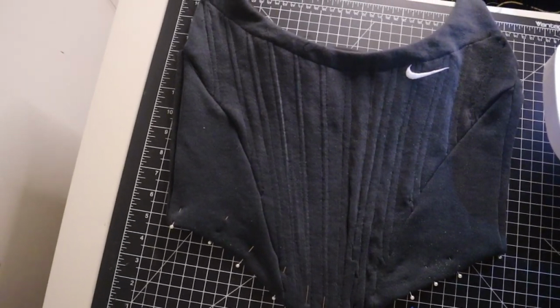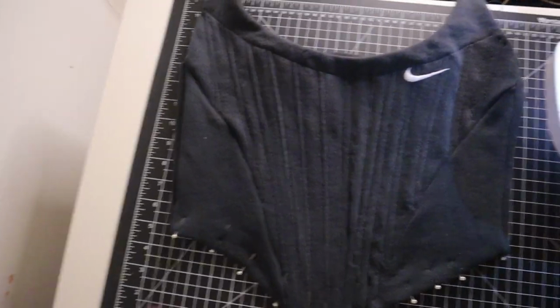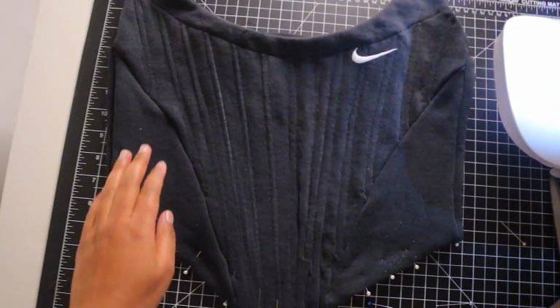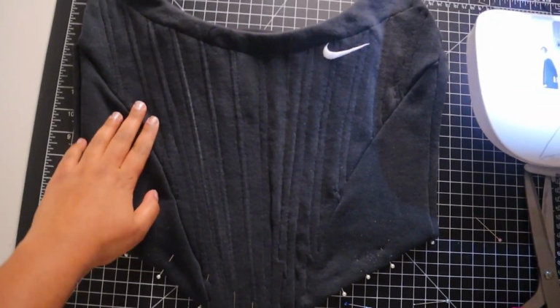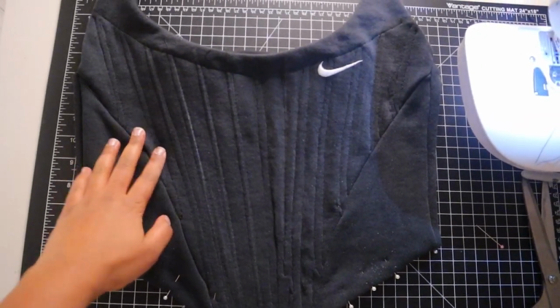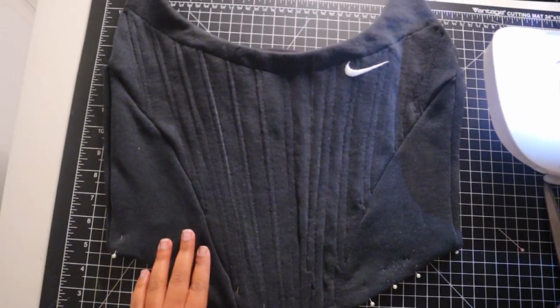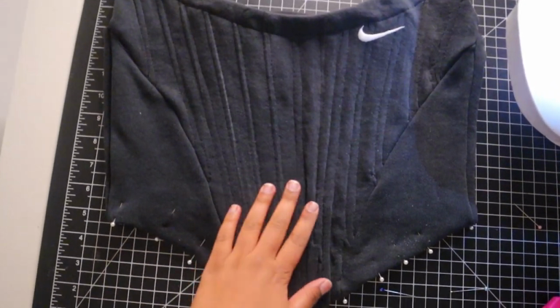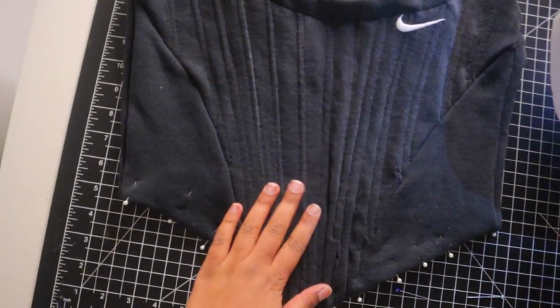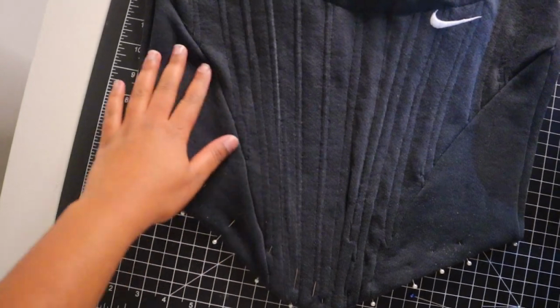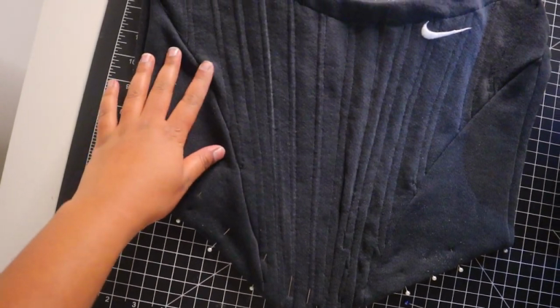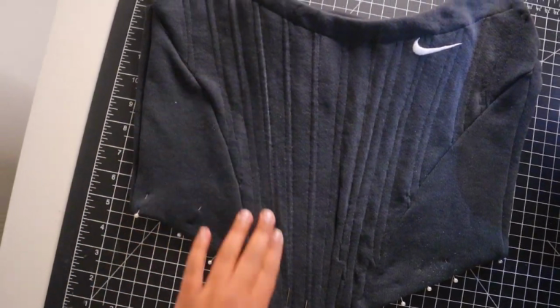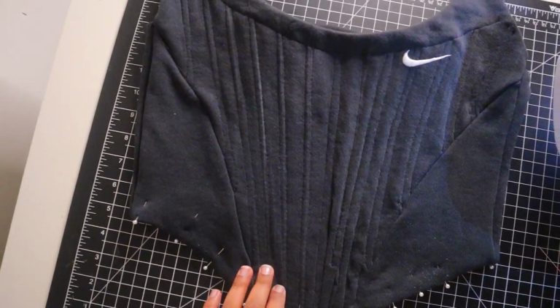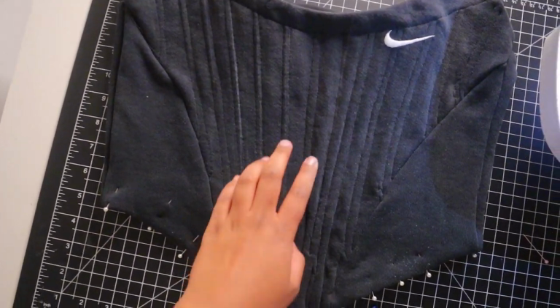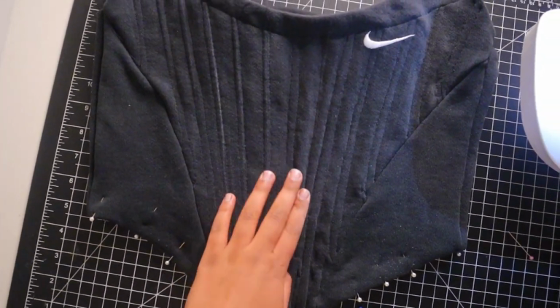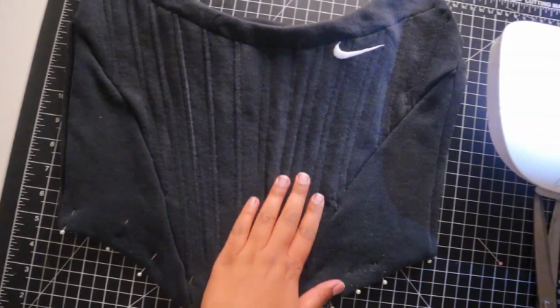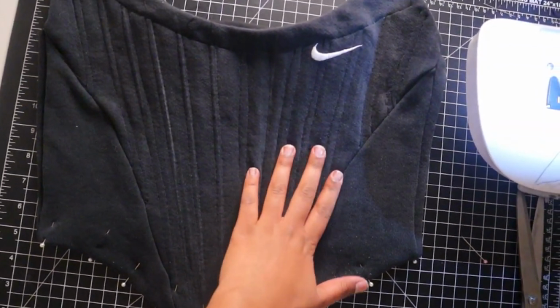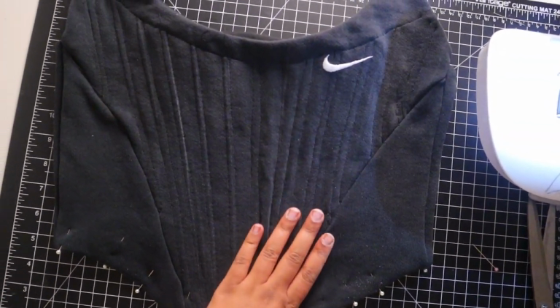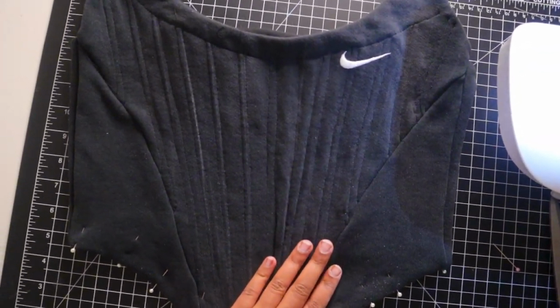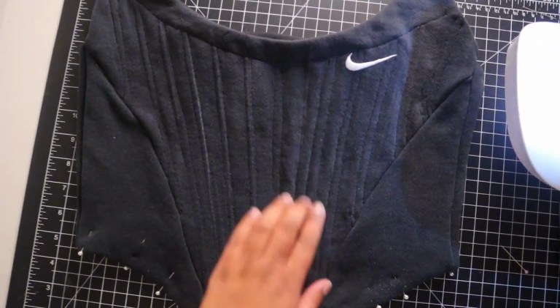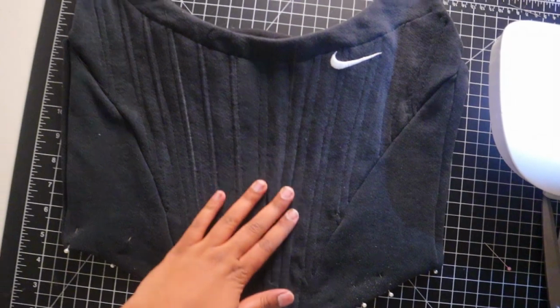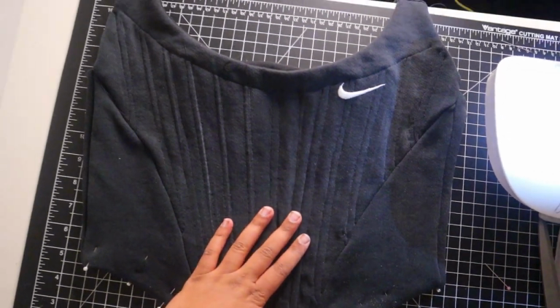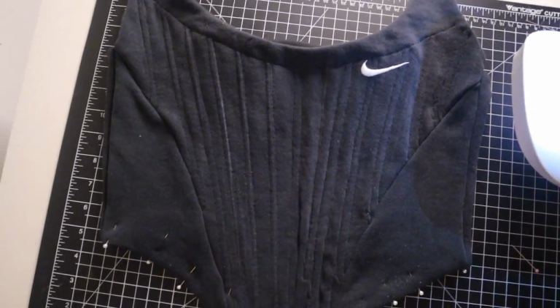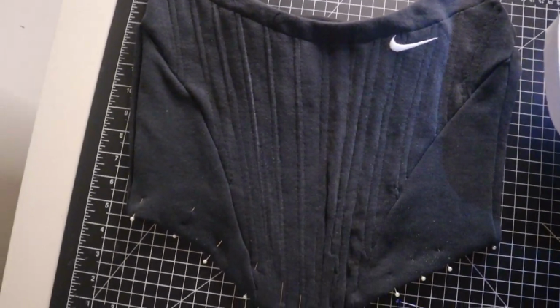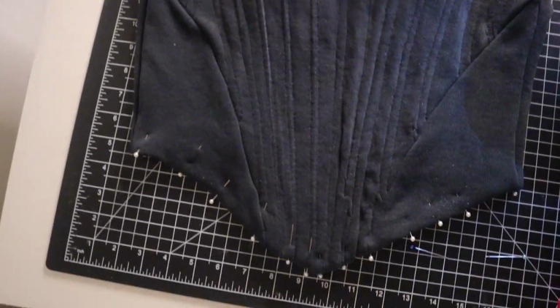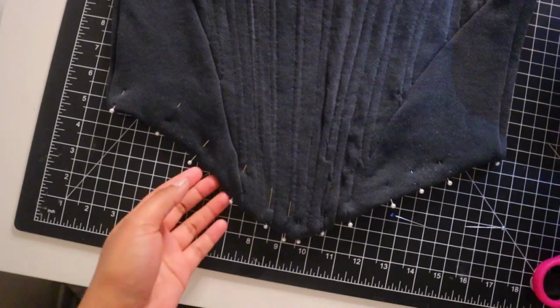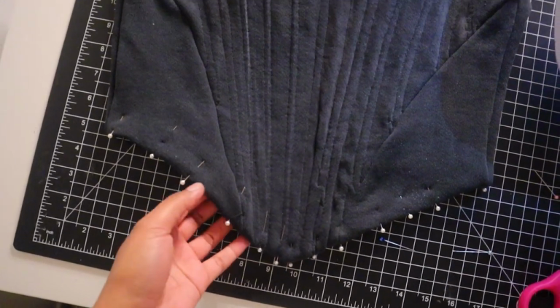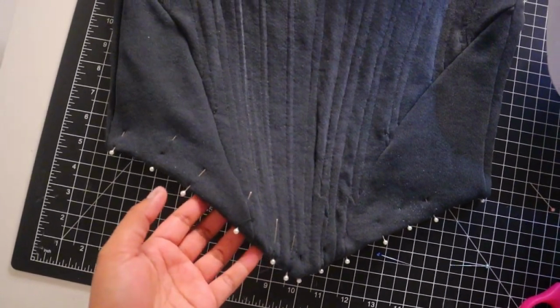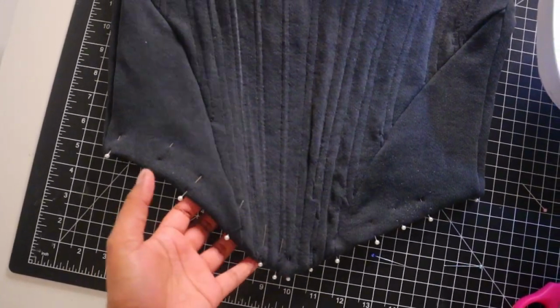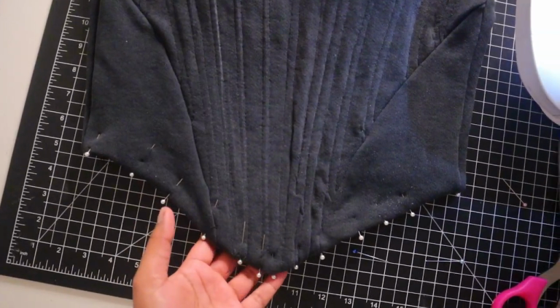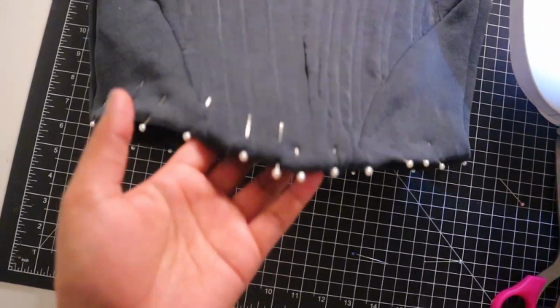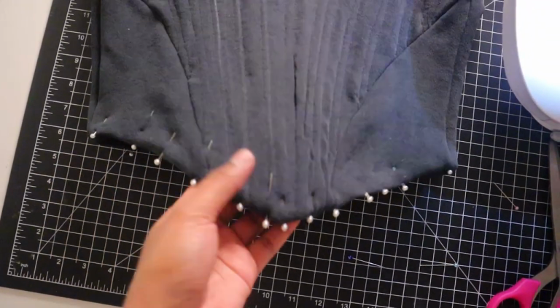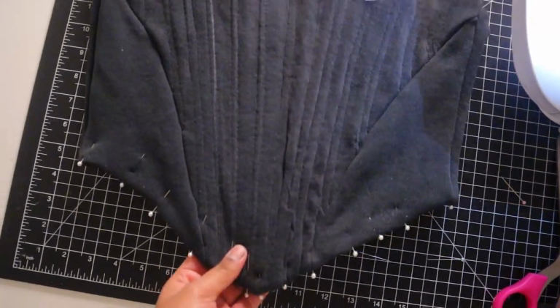I've put all the zip ties in already. It started off great and then got a little crazy over here, but I still think it looks really good. I just pinned the bottom and I'm about to hem it.